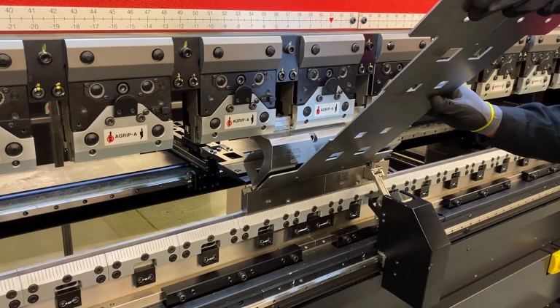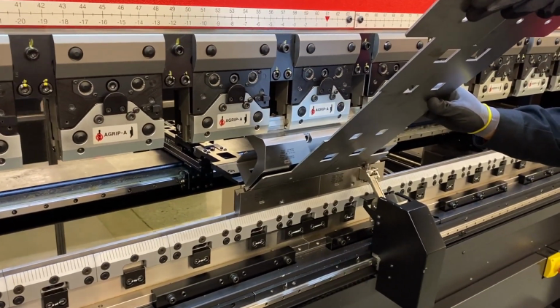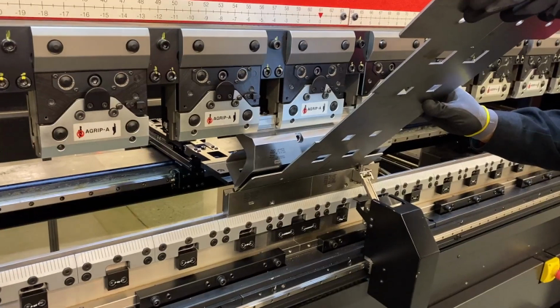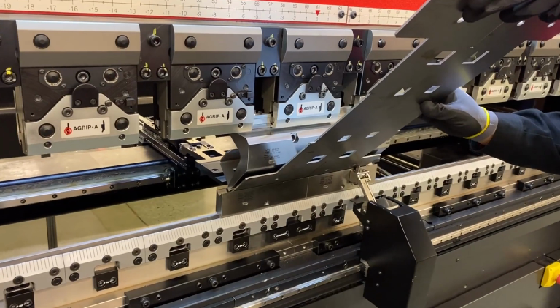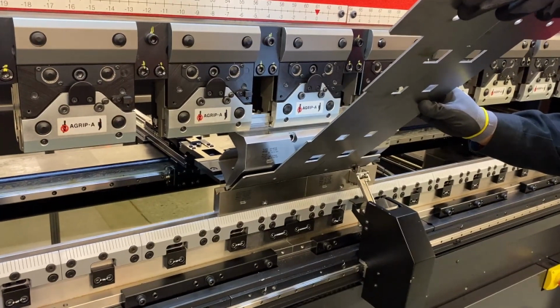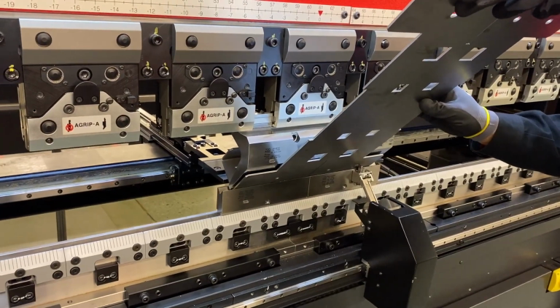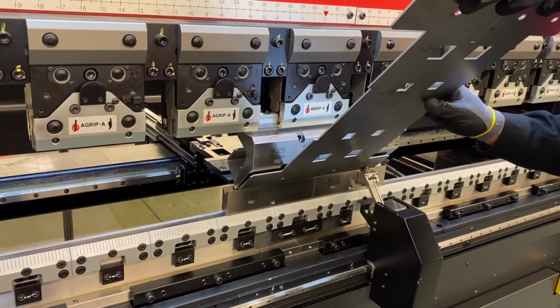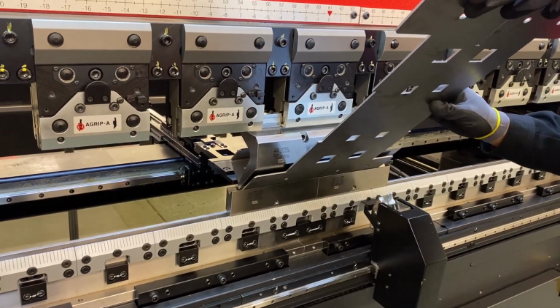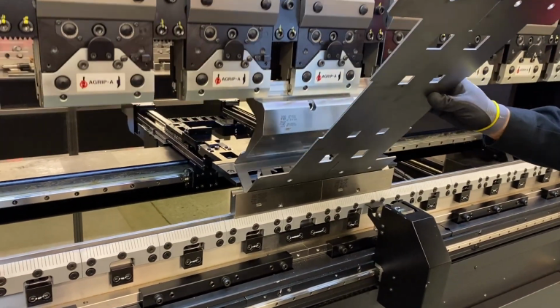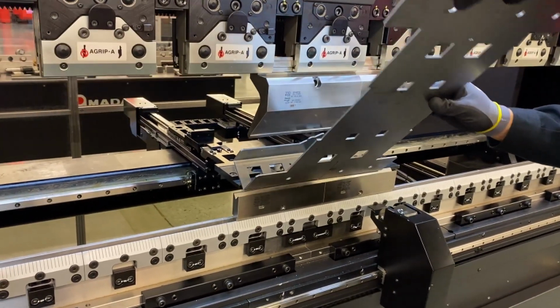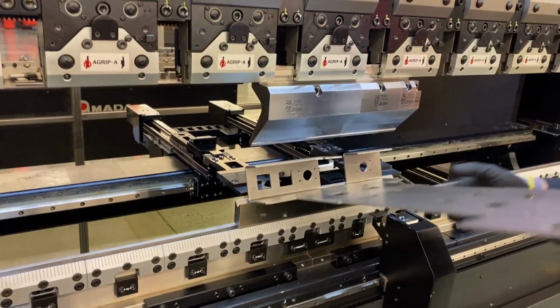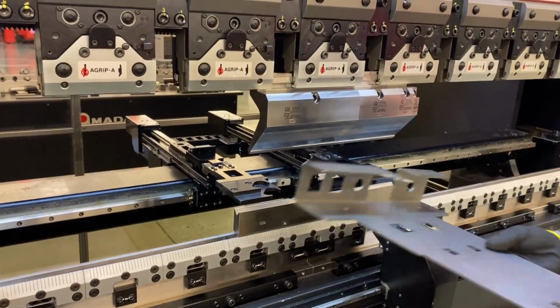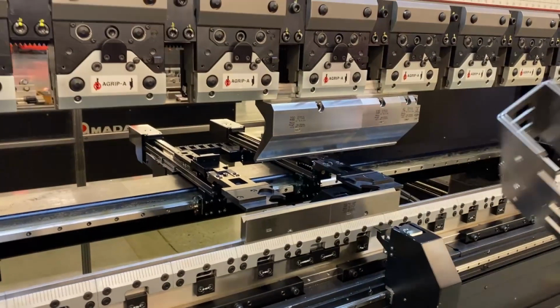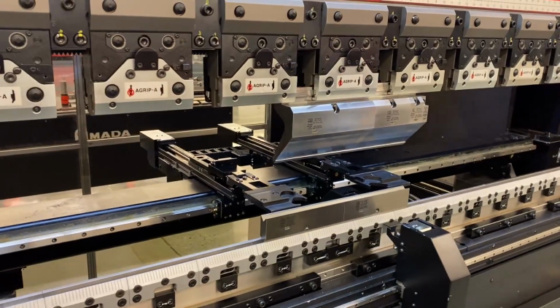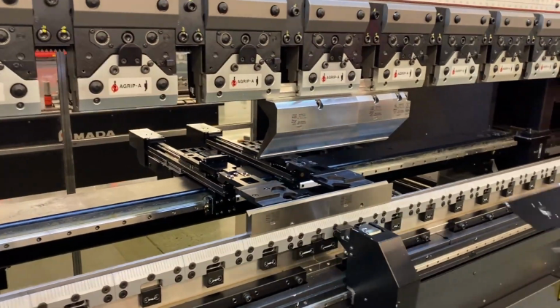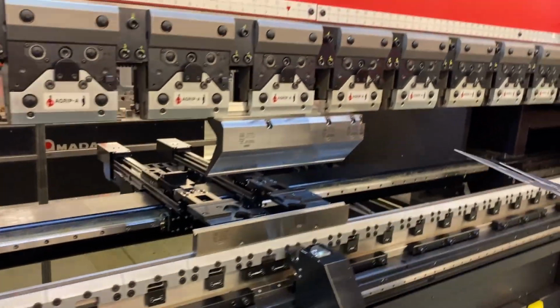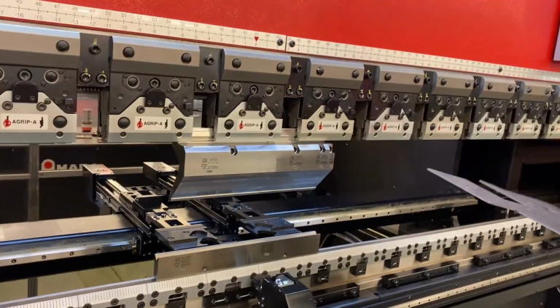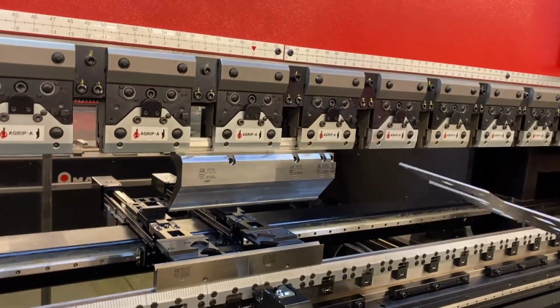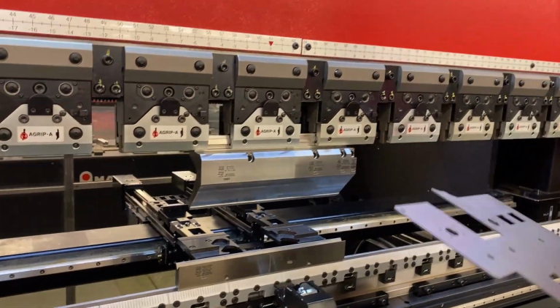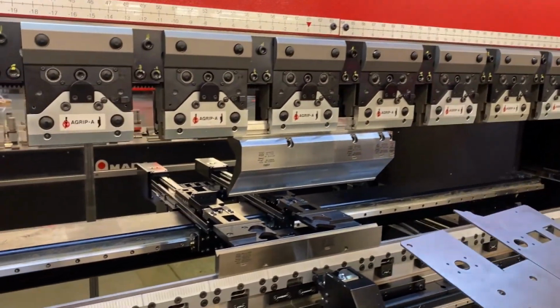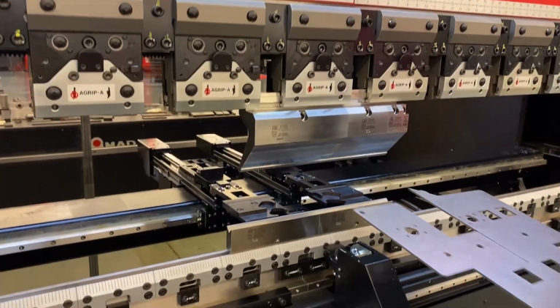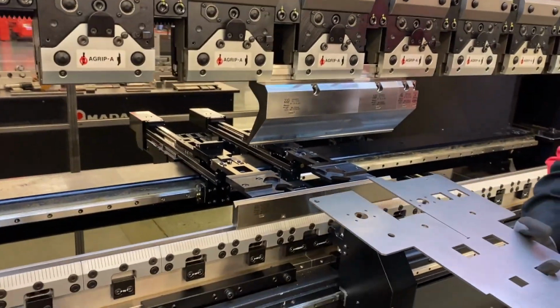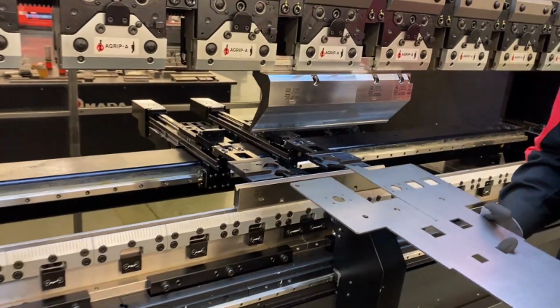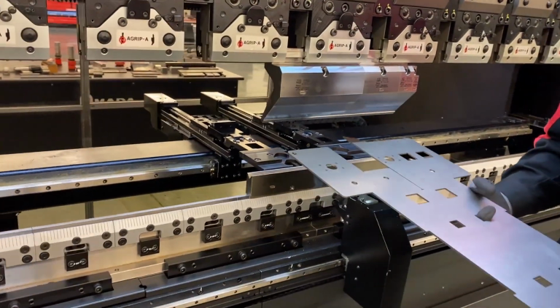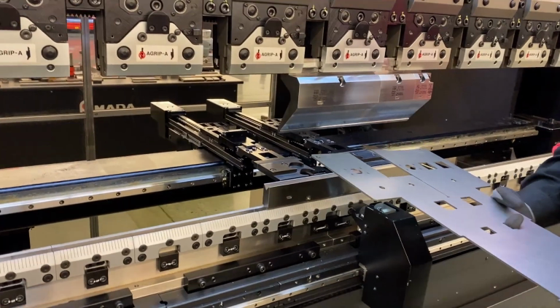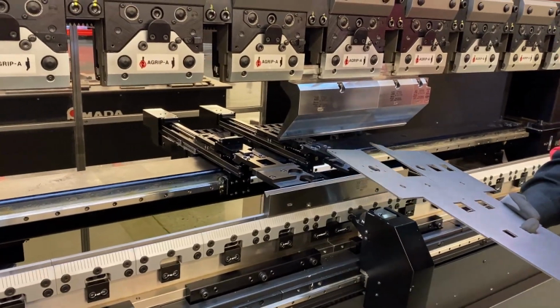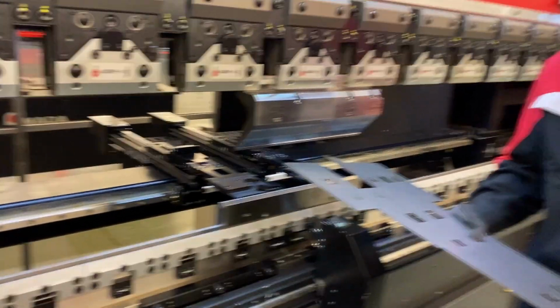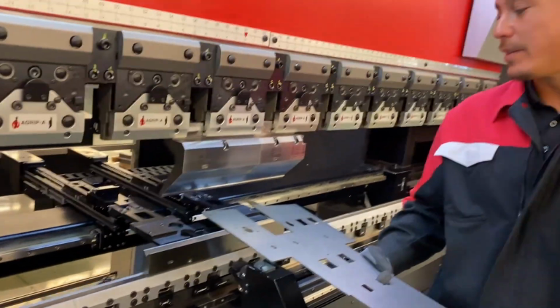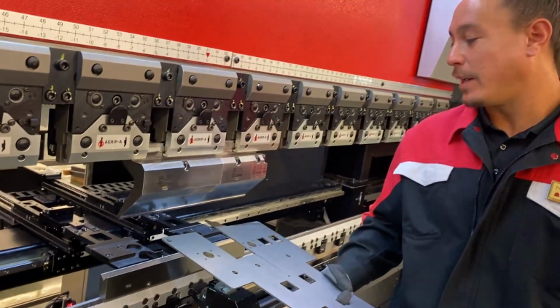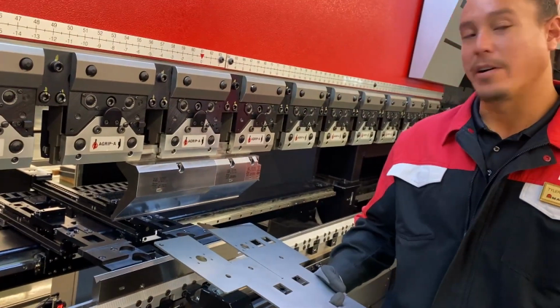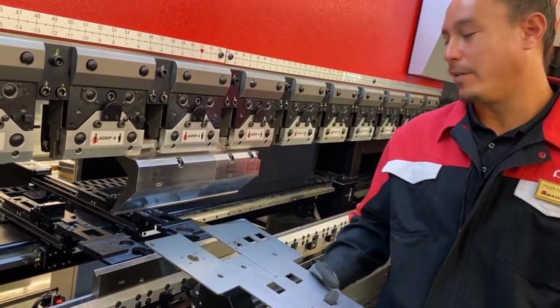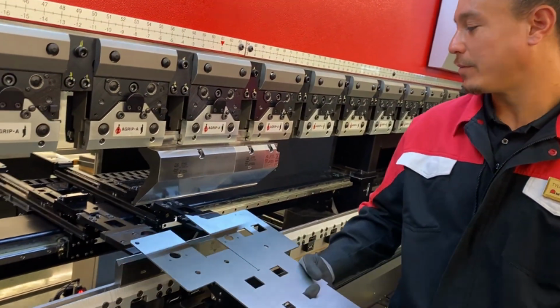Now it's checking the angle. It is checking the angle. Is it just doing micro movements of the top? Basically I'm just holding the material — it's hitting it, reading the spring back of it, and then it's going to hit your target value.